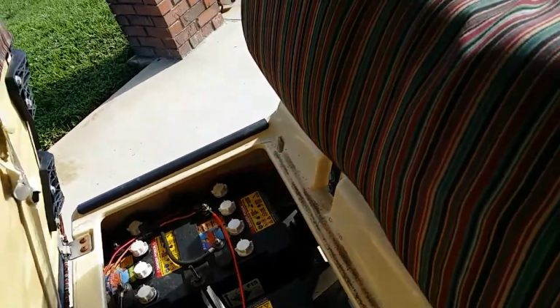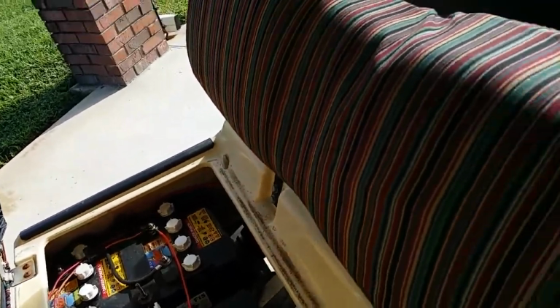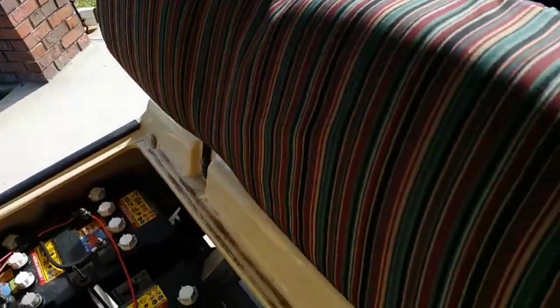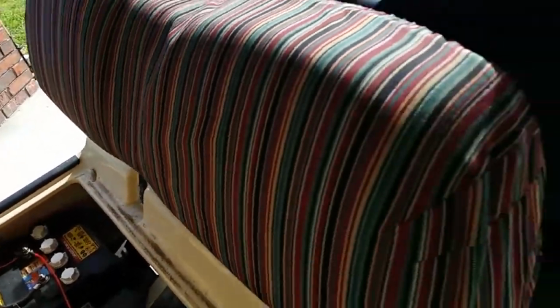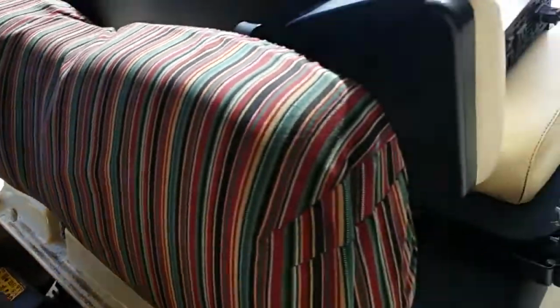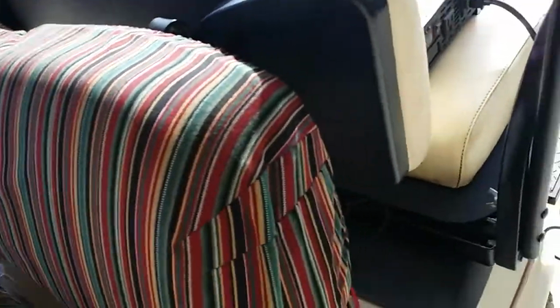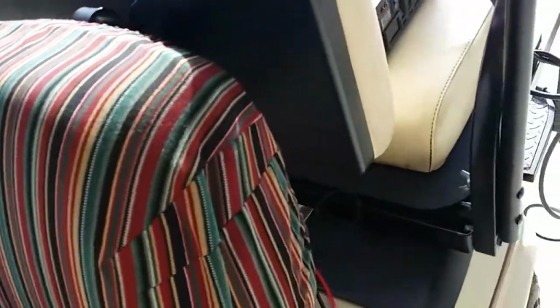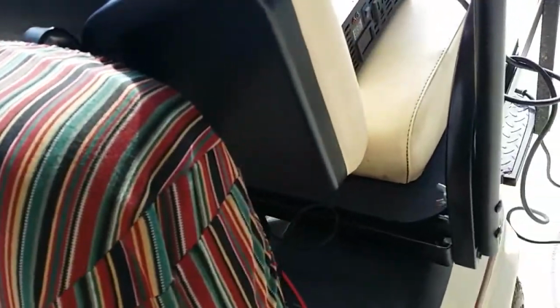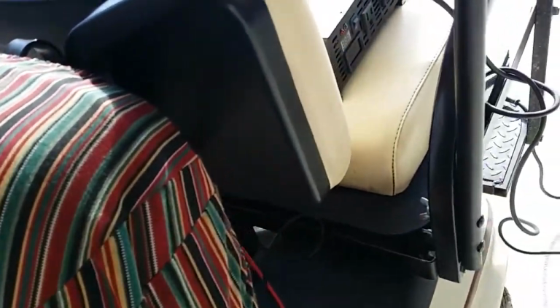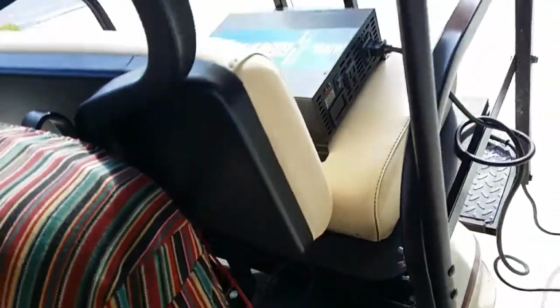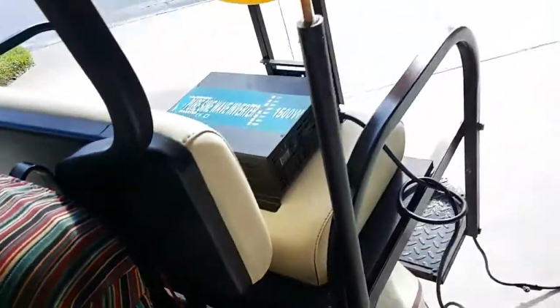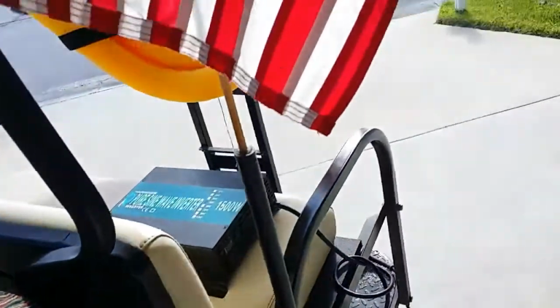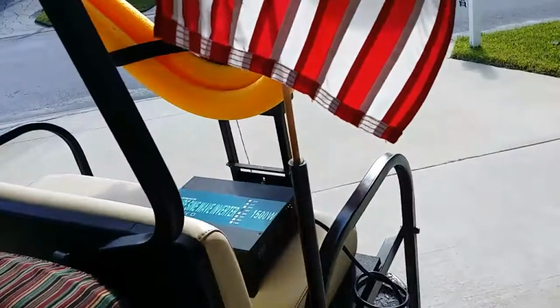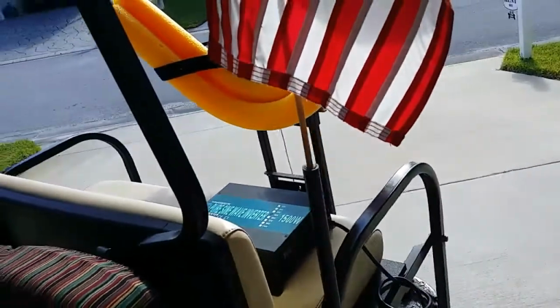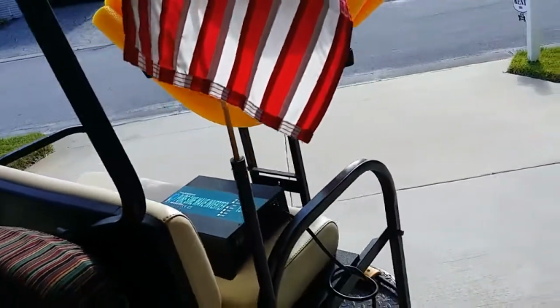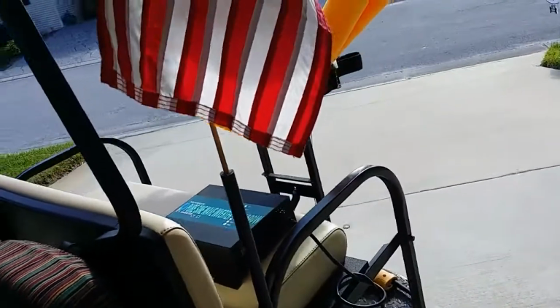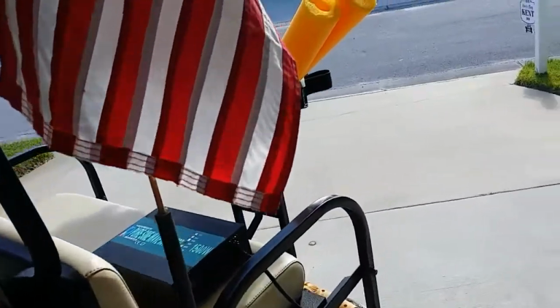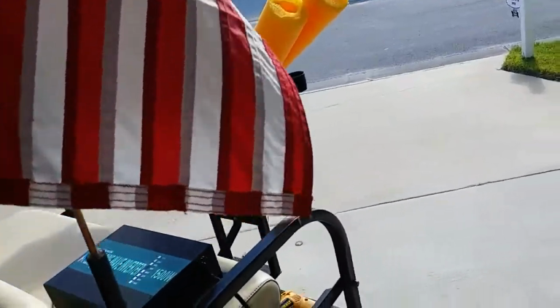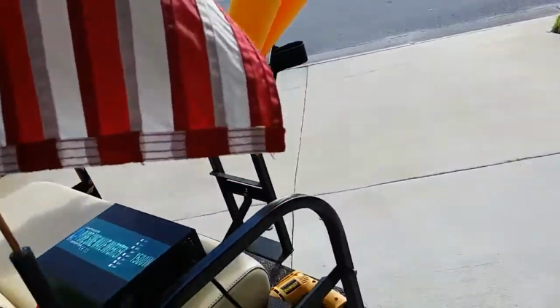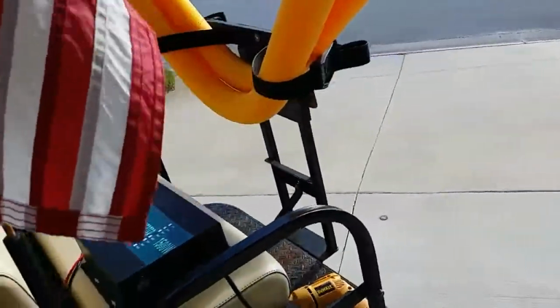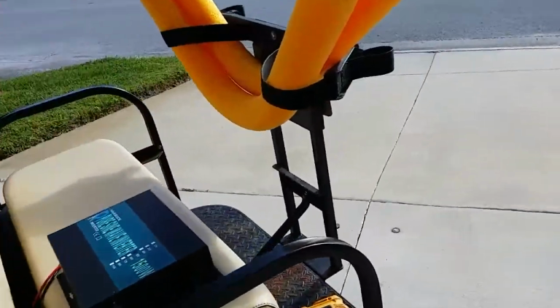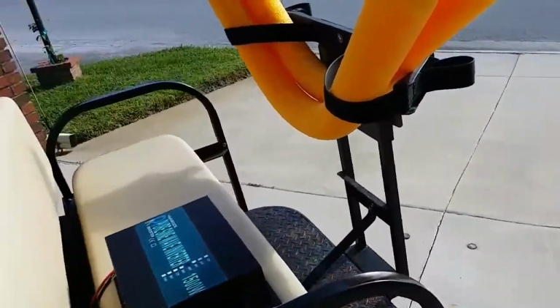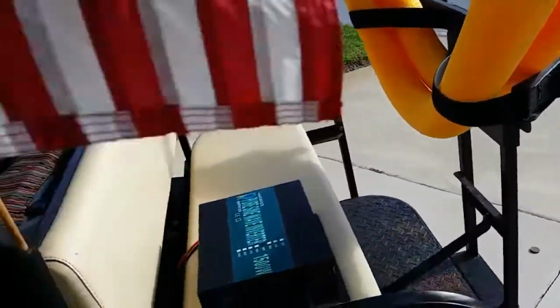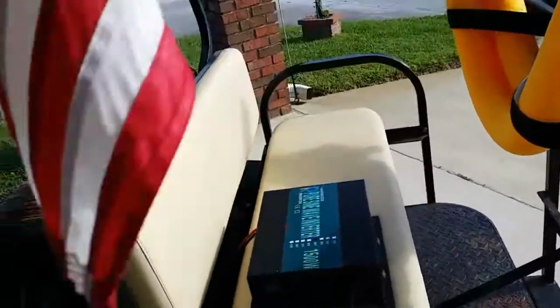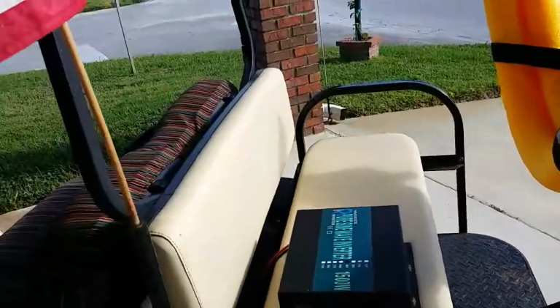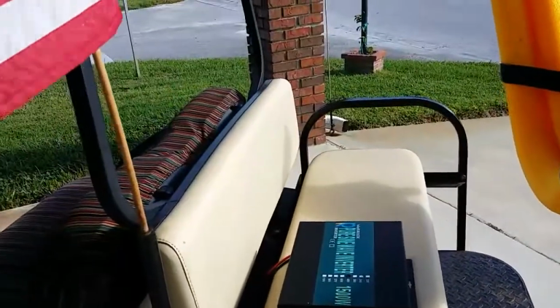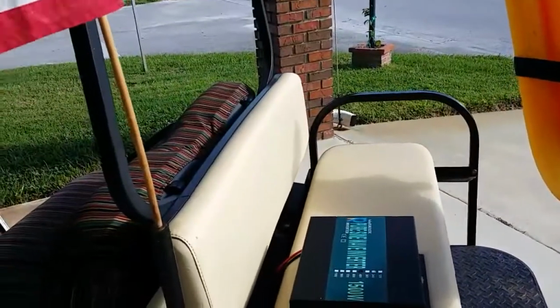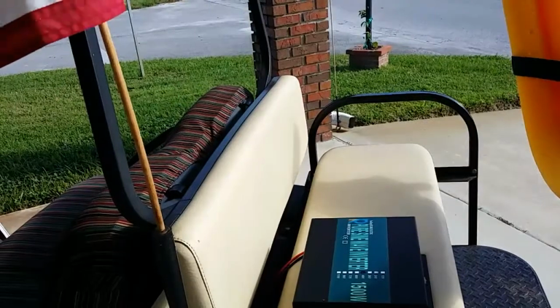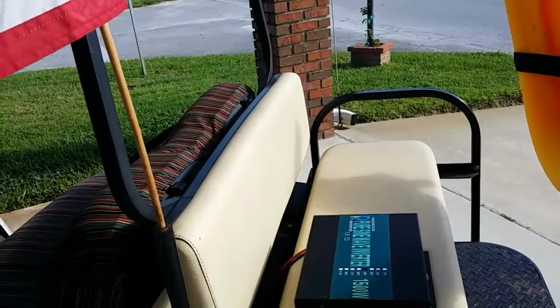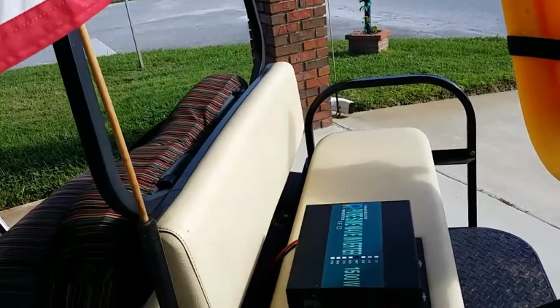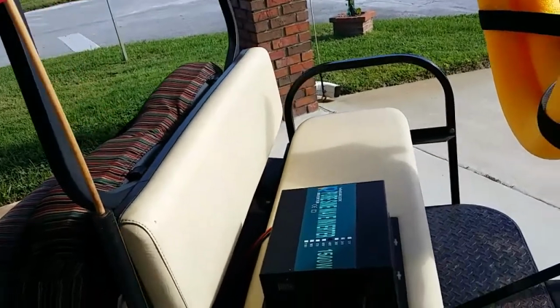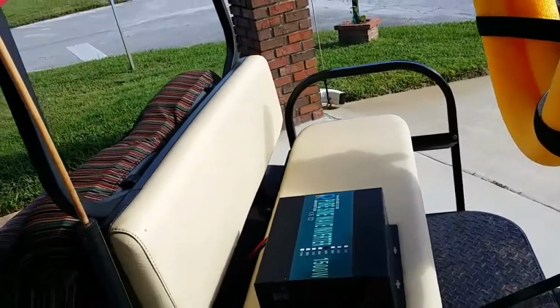And then I bought, off the internet, I bought me an inverter — a 48-volt inverter. It converts 48 volts to 110.